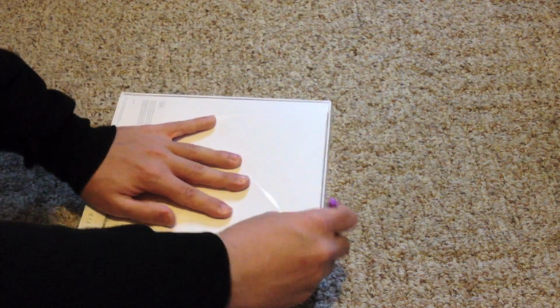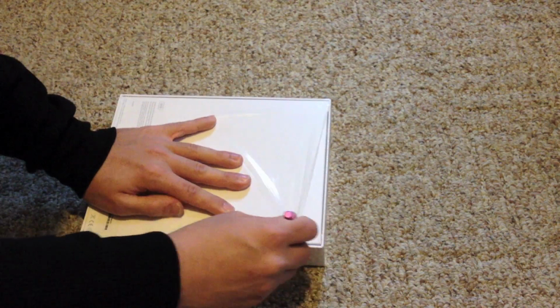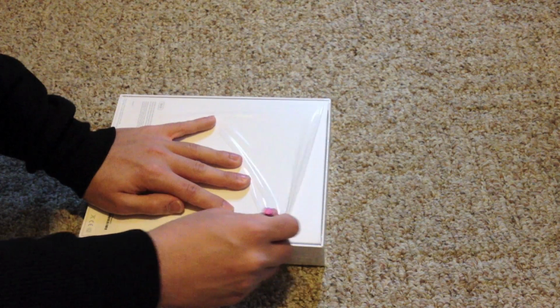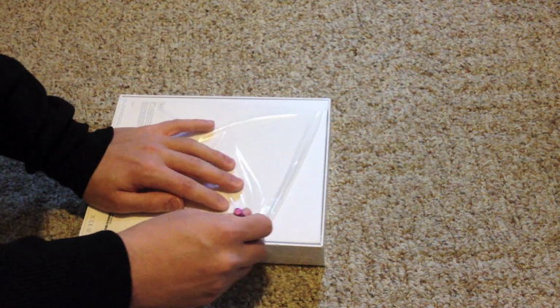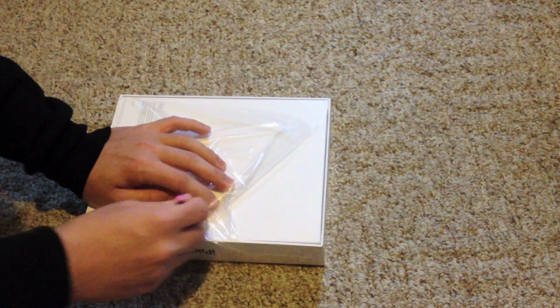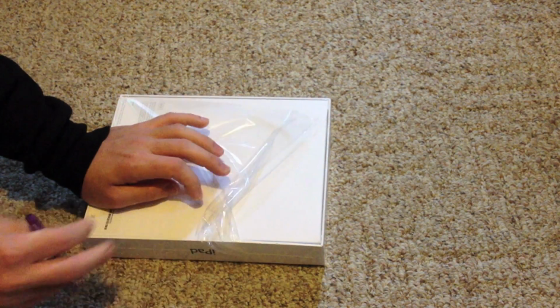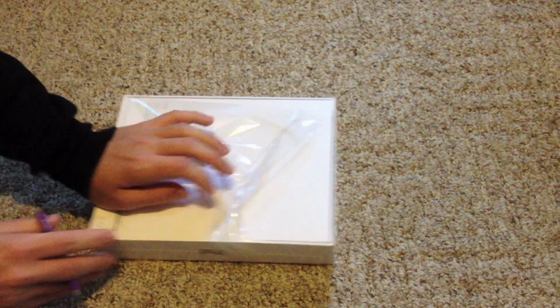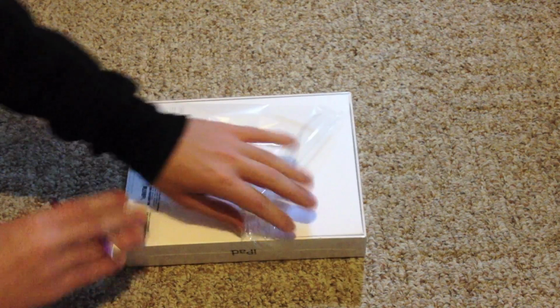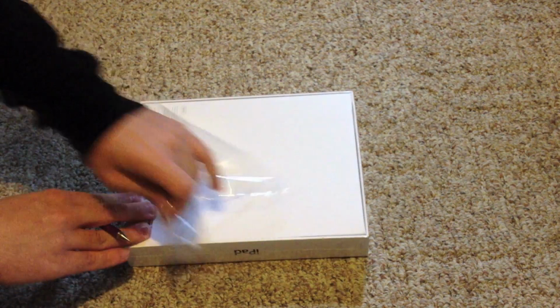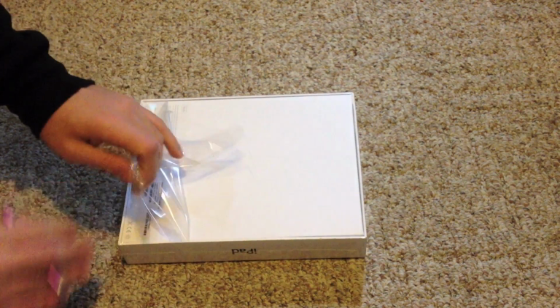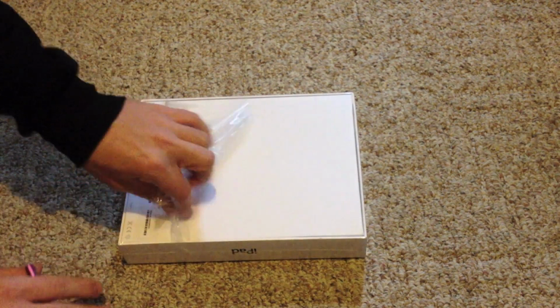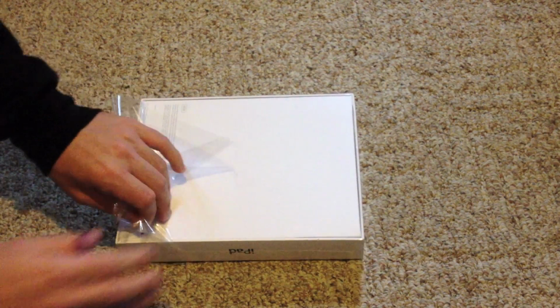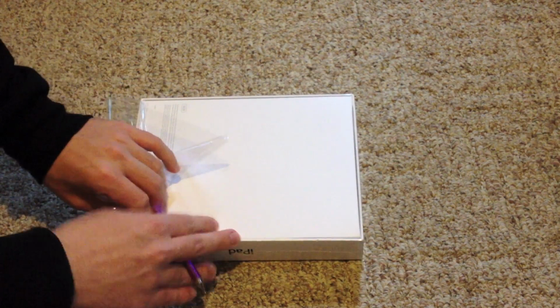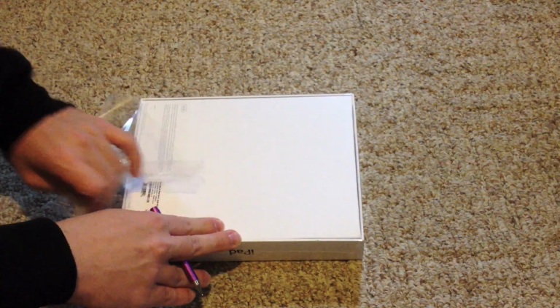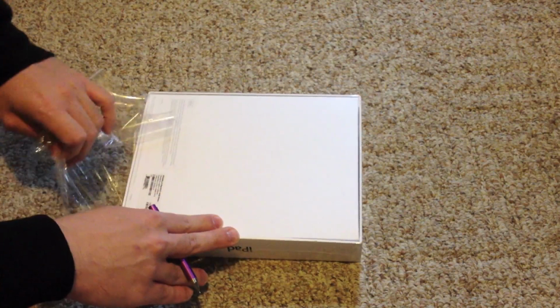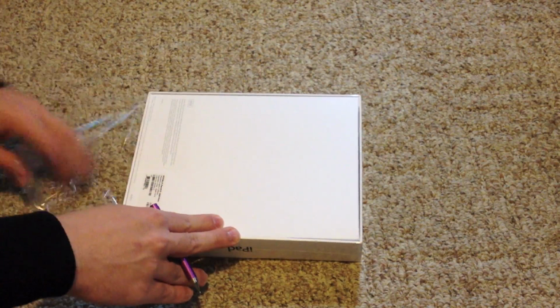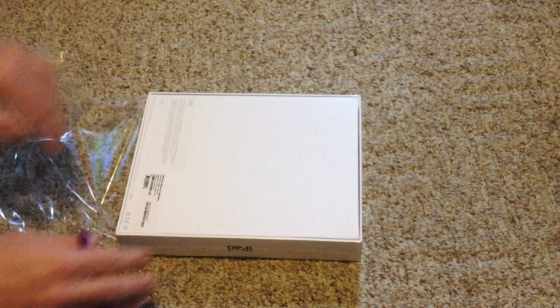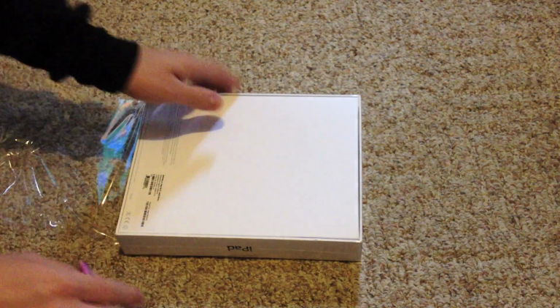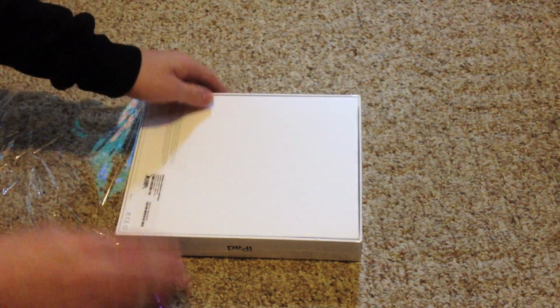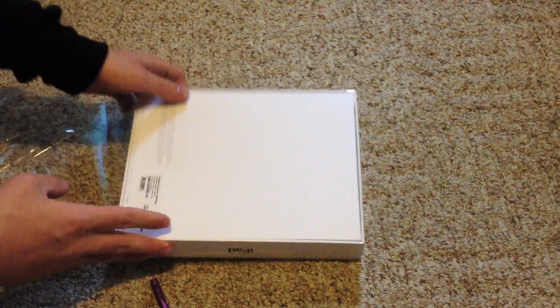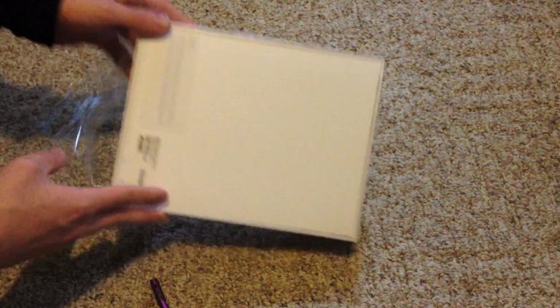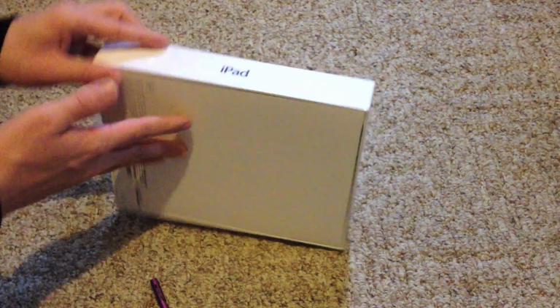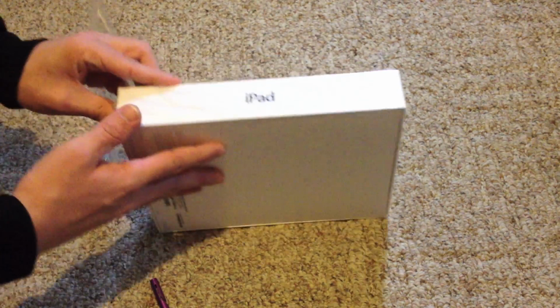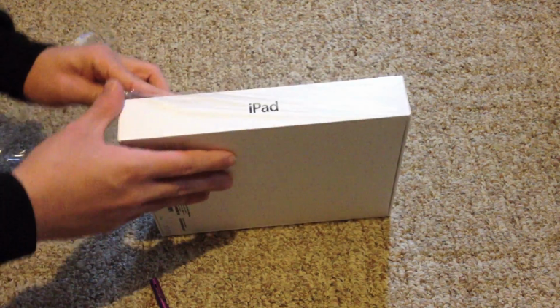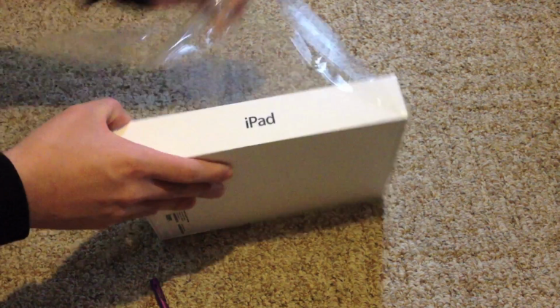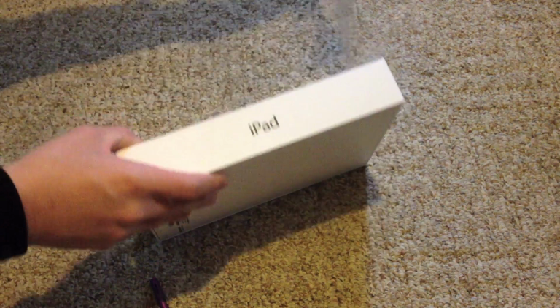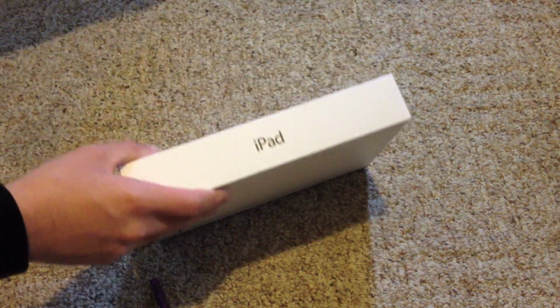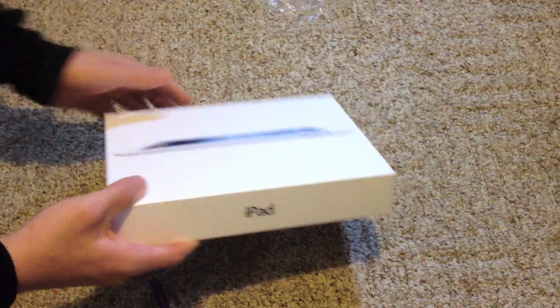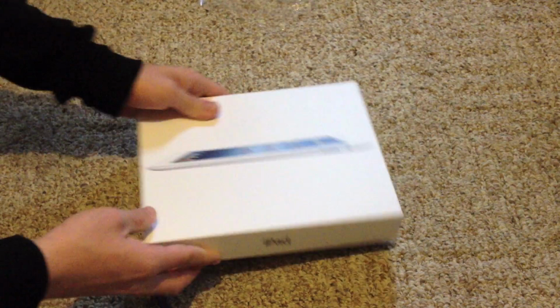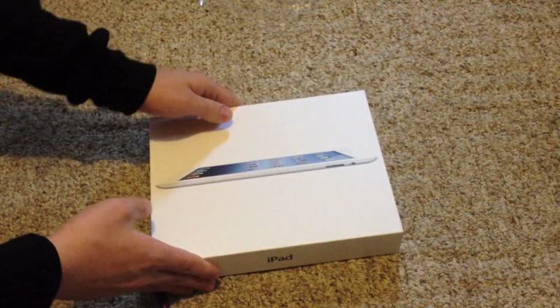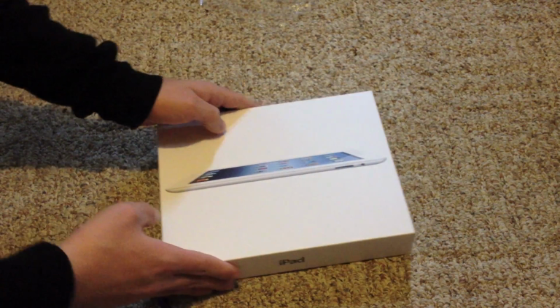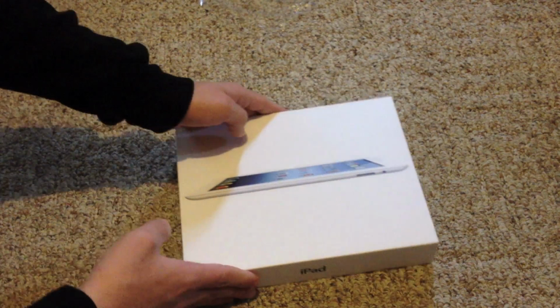By the way, guys, I will have a full review on this within the next few days. This is just going to be a very simple unboxing video — nothing really too special. Just want to show you what's in the box. That's pretty much it, guys.